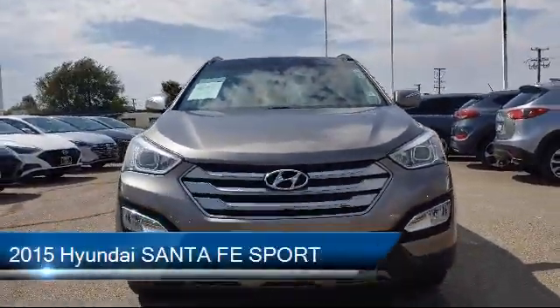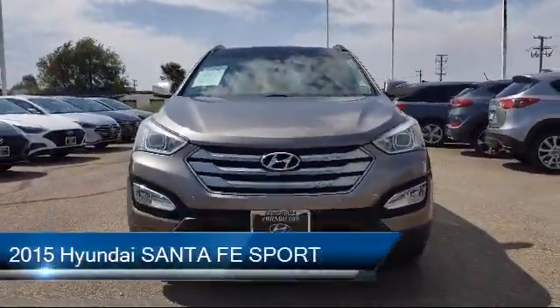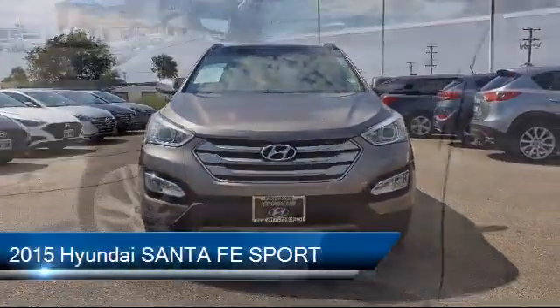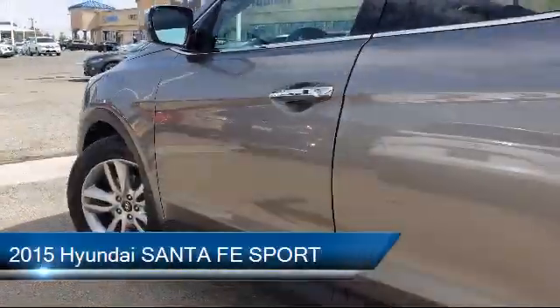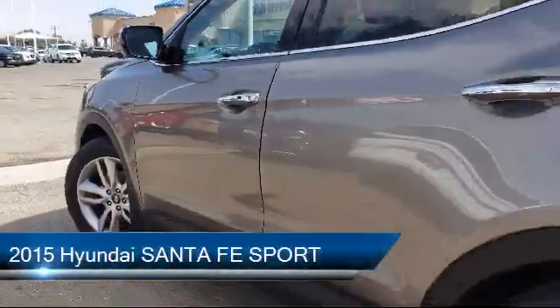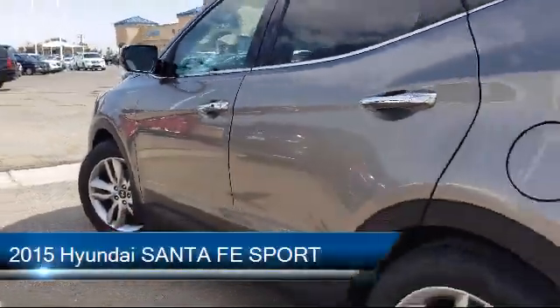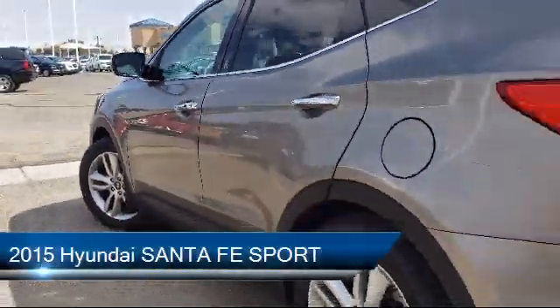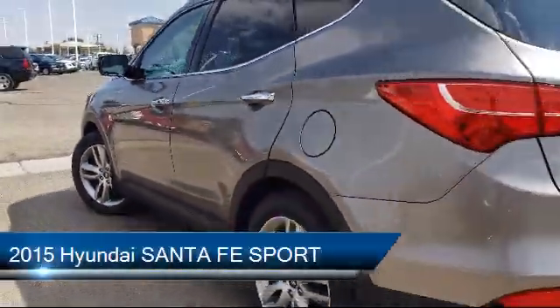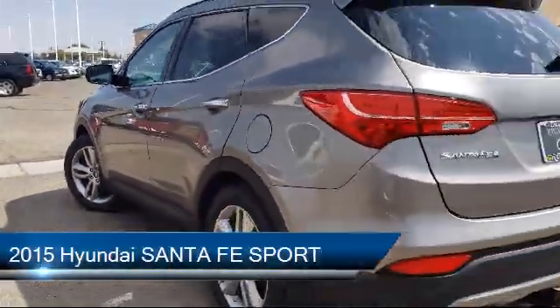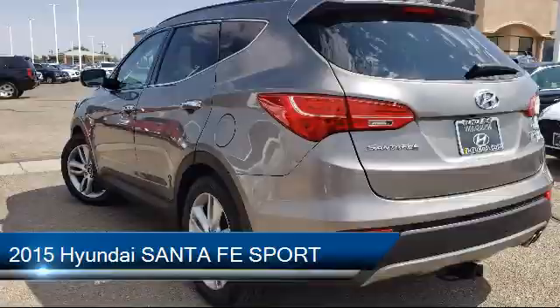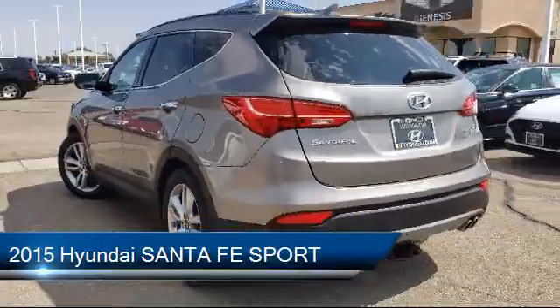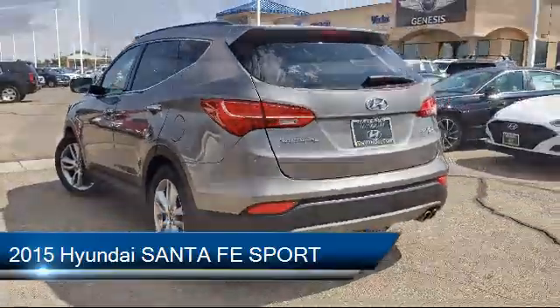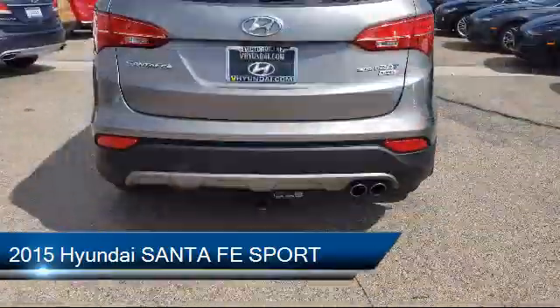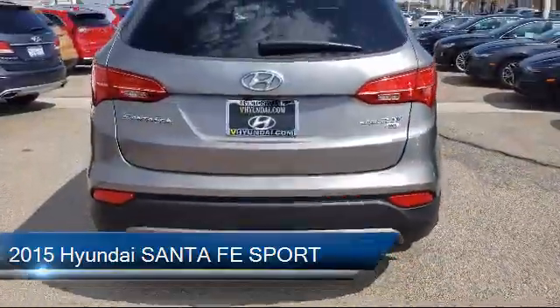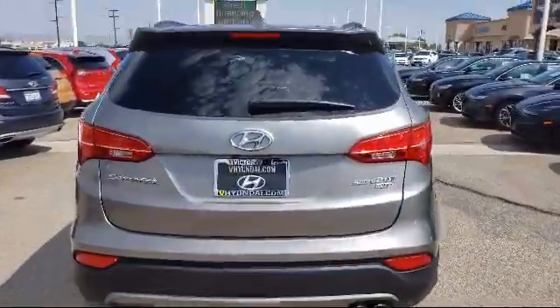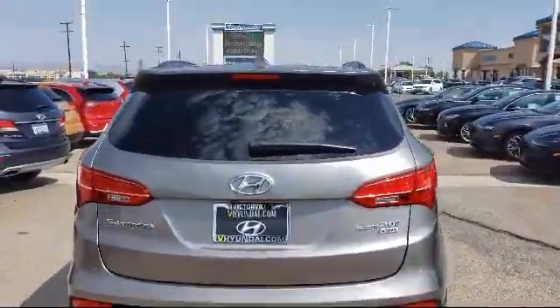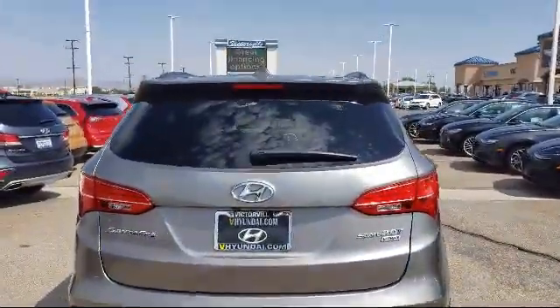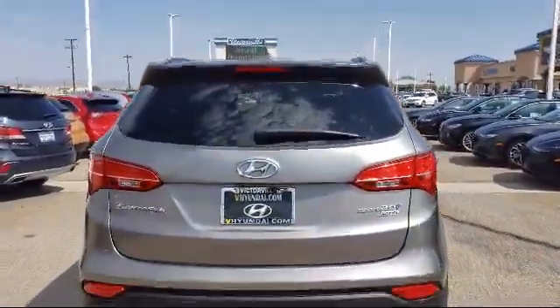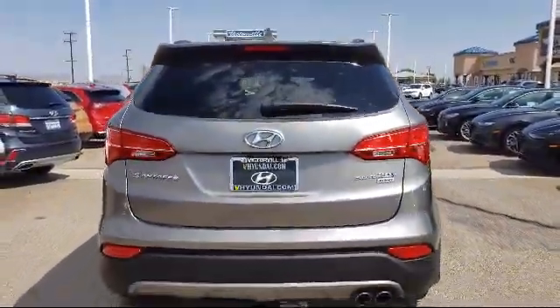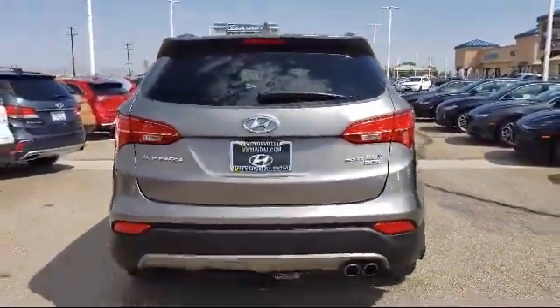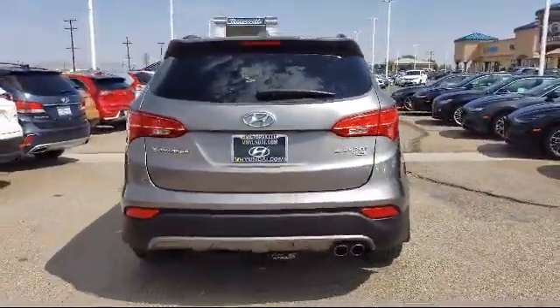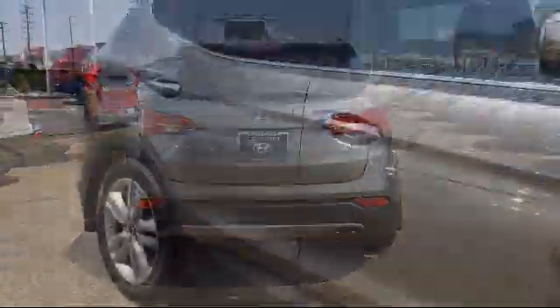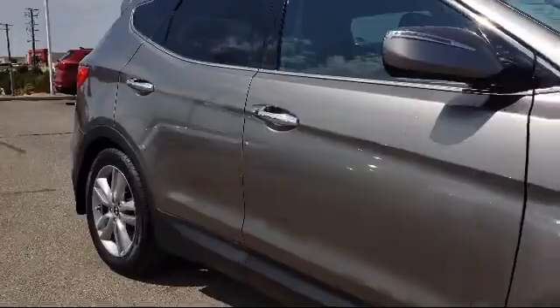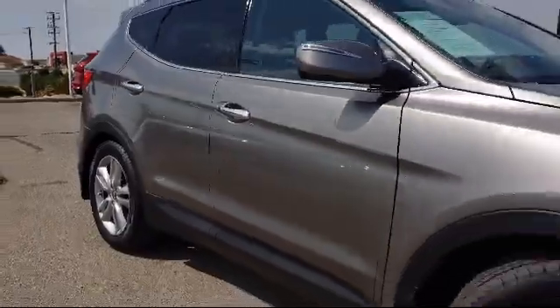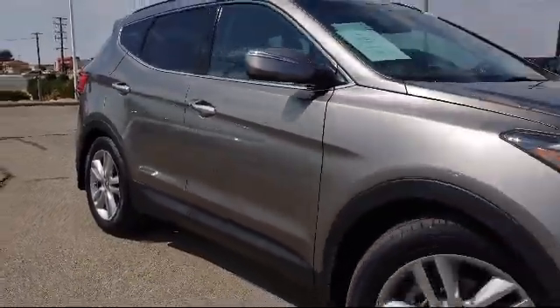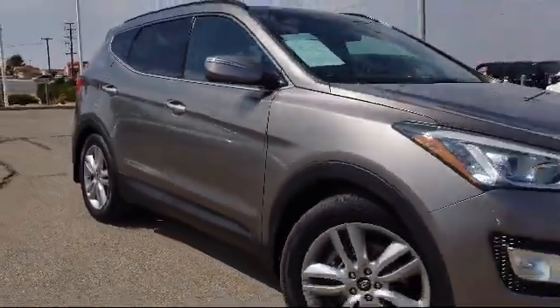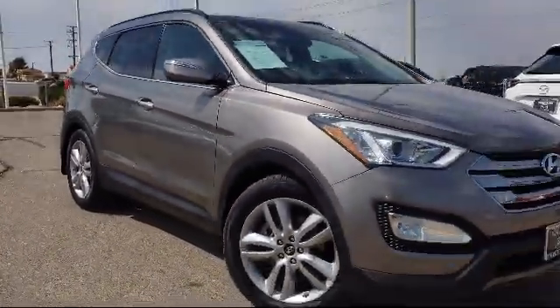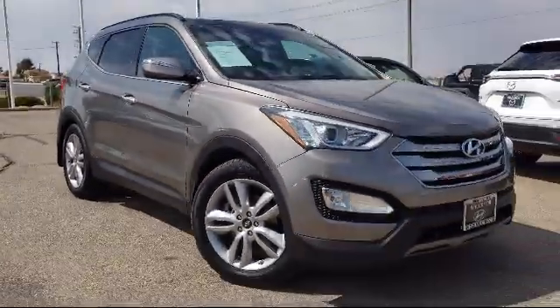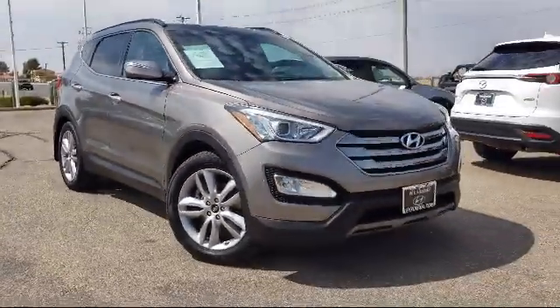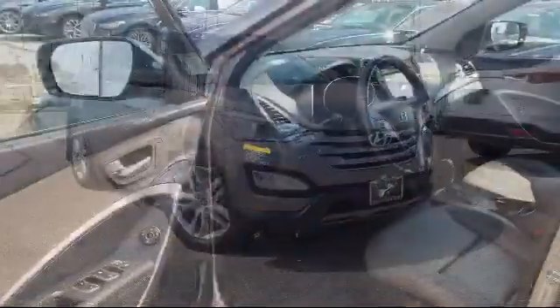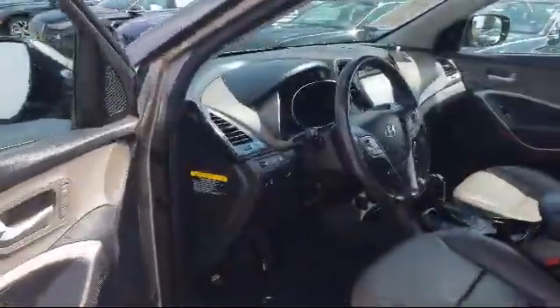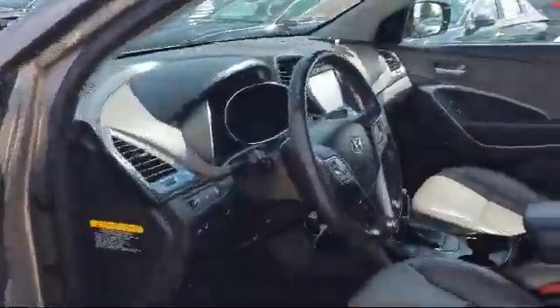It comes equipped with rear view camera, Sirius XM satellite radio, keyless entry, heated front seats, electronic stability control, tire pressure monitoring system, and steering wheel controls.